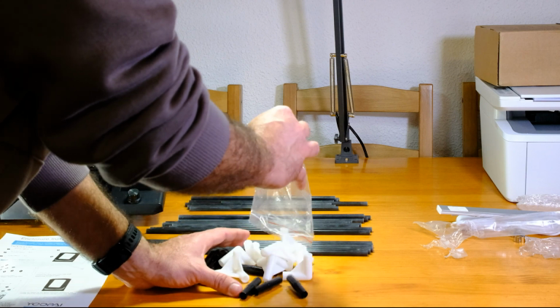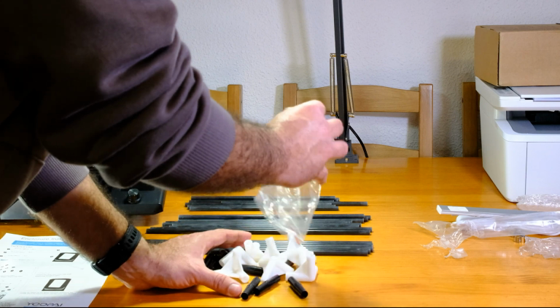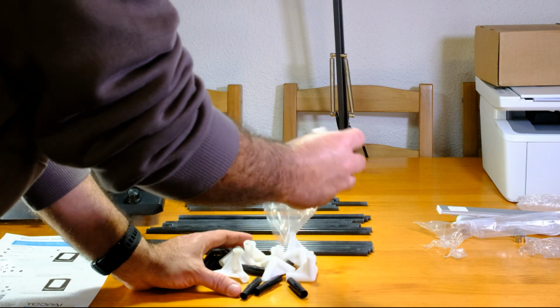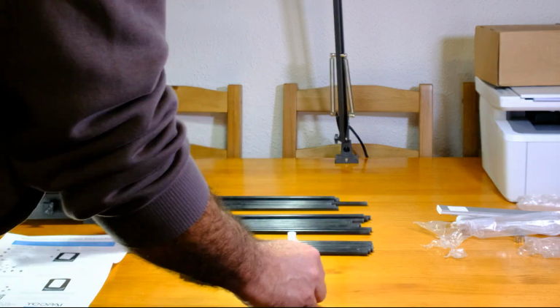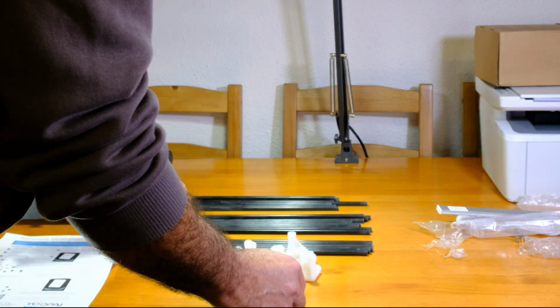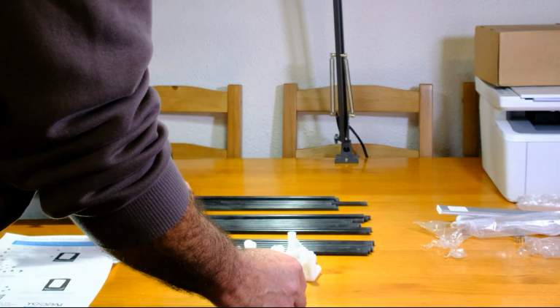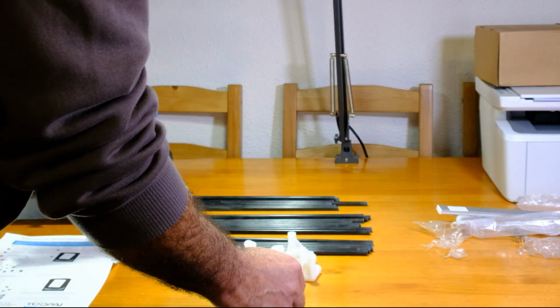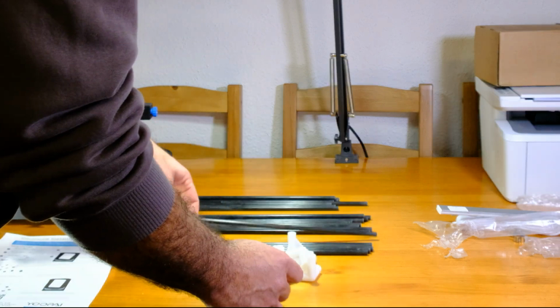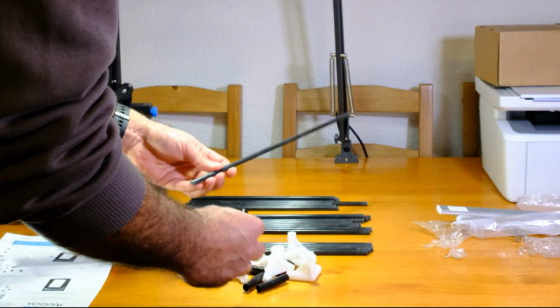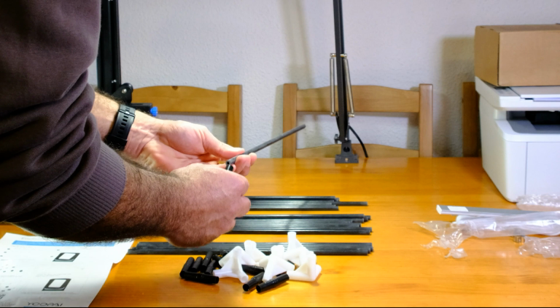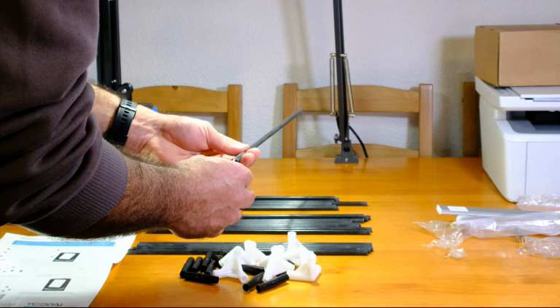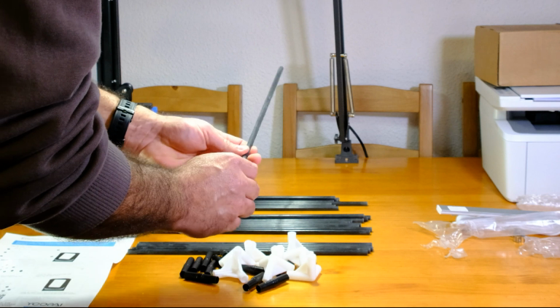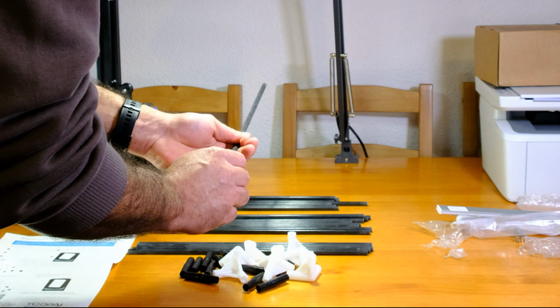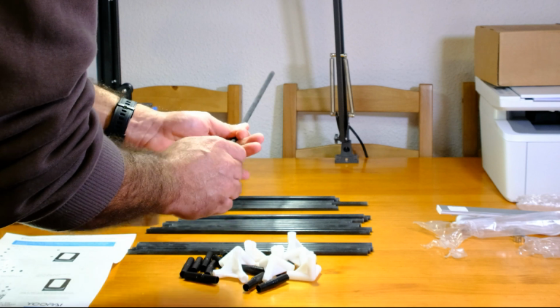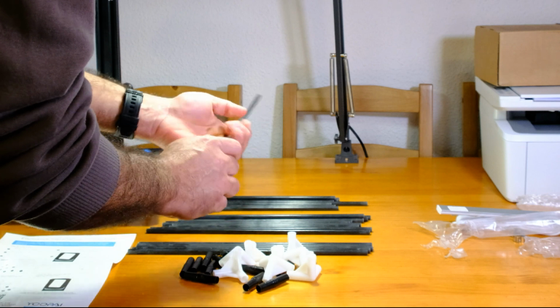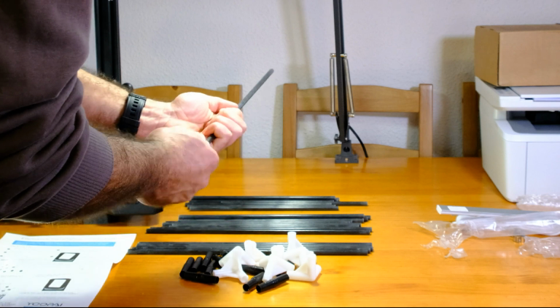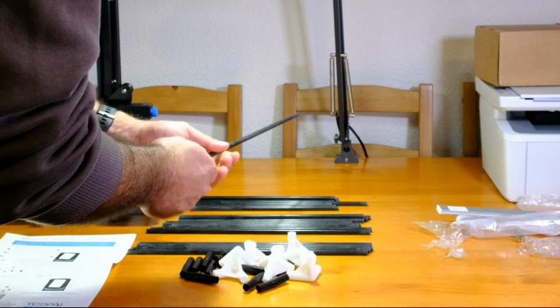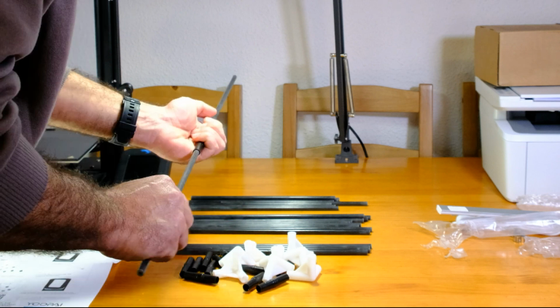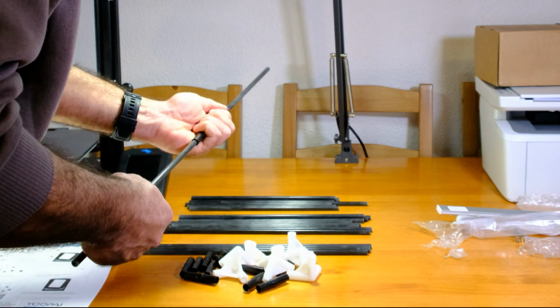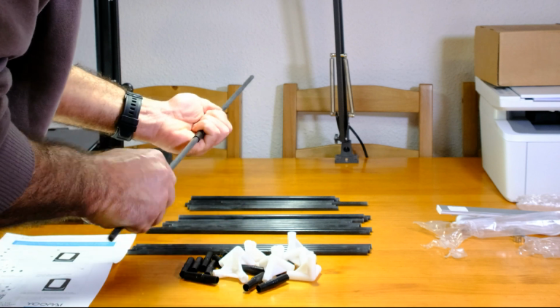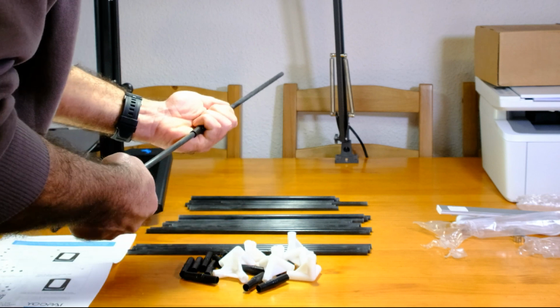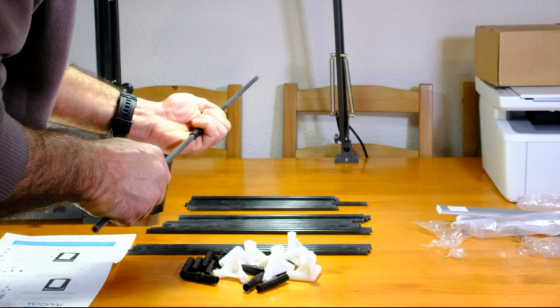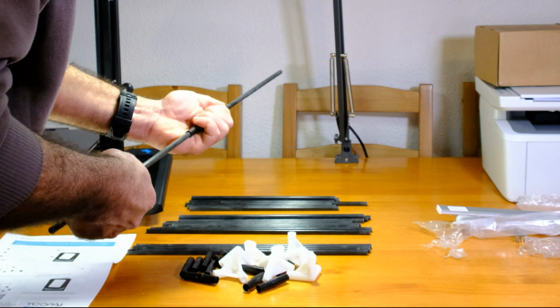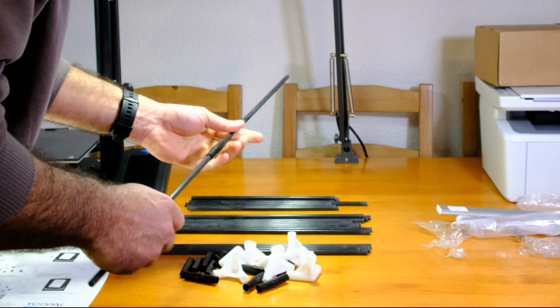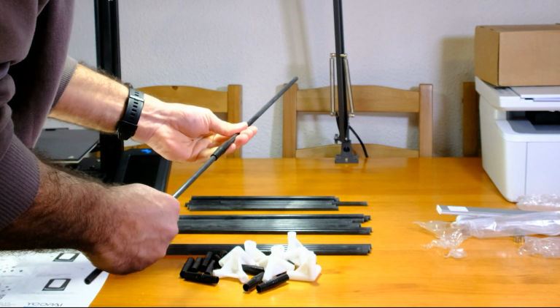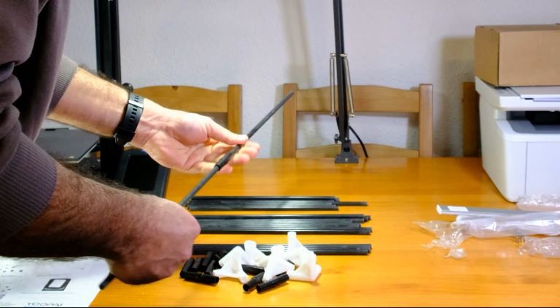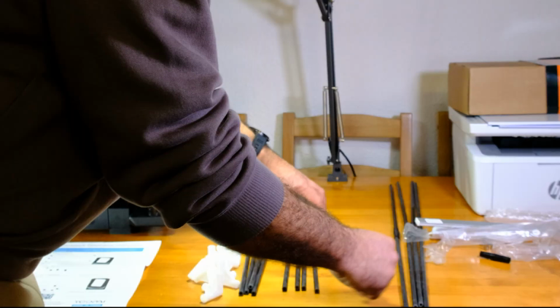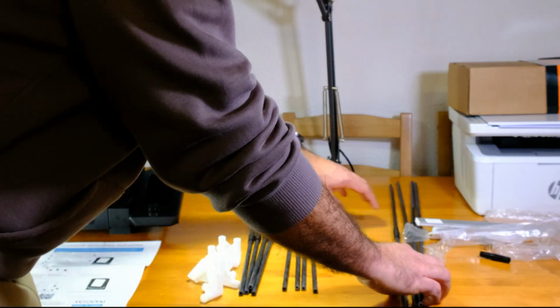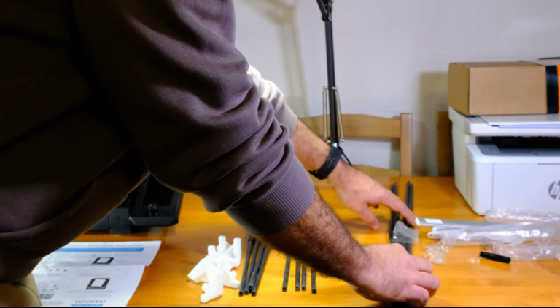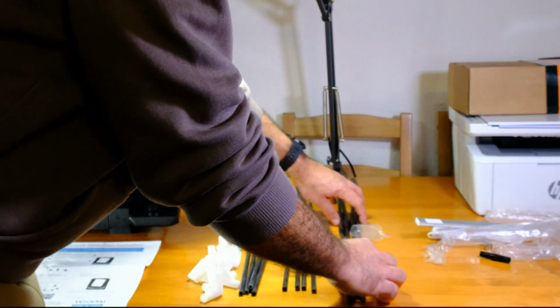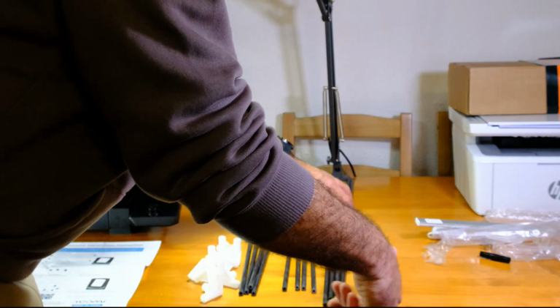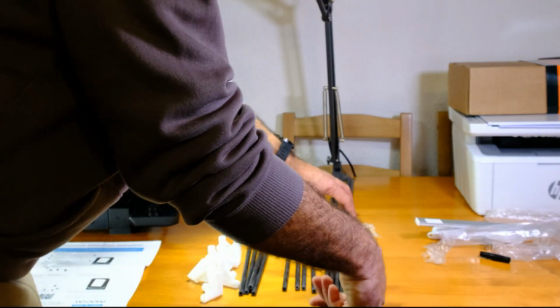First, you'll need to join two rods of each size using the black connectors until they're all paired. By the end, you'll have 12 rods, double the original size of each type.